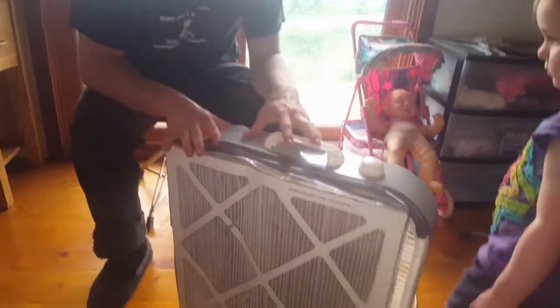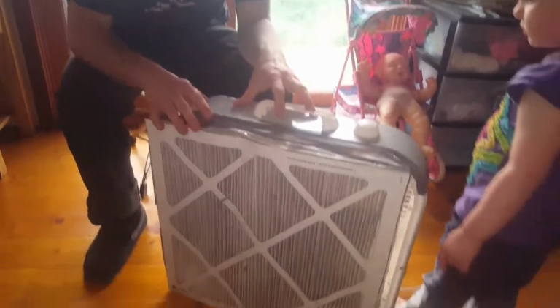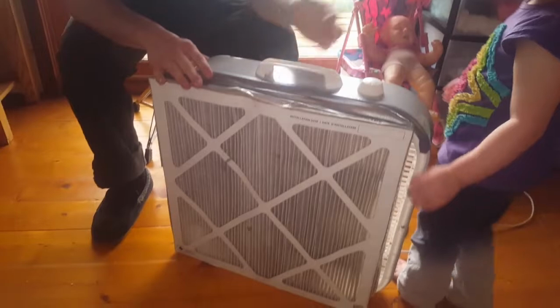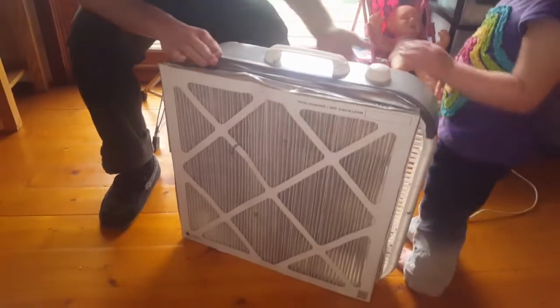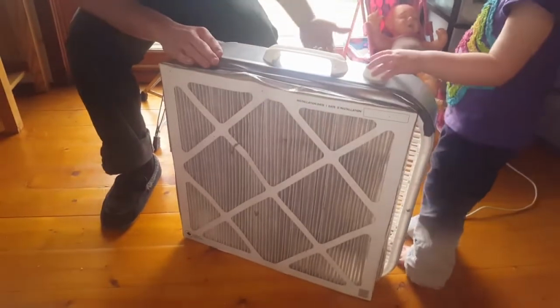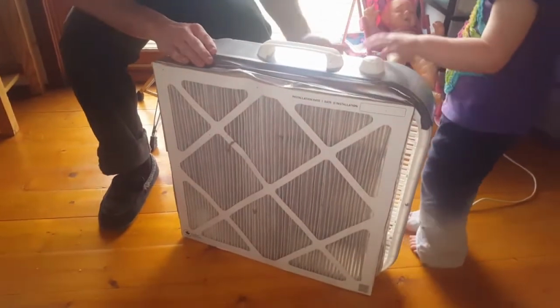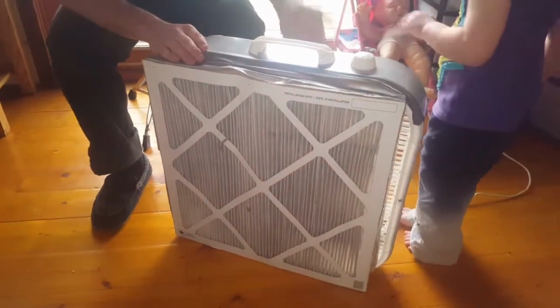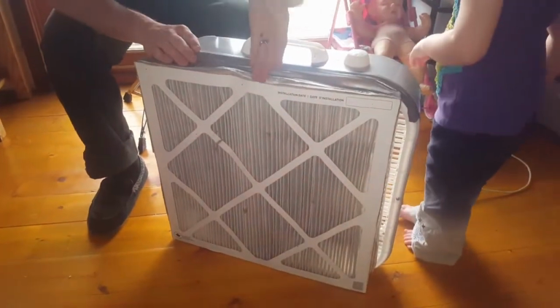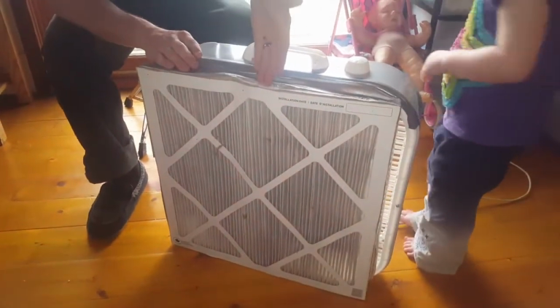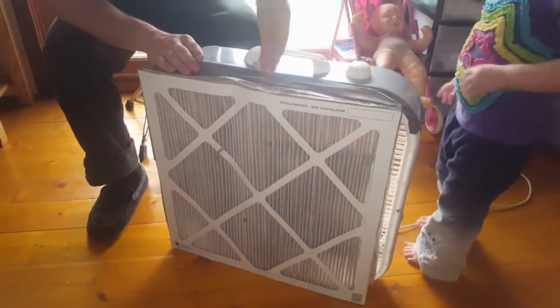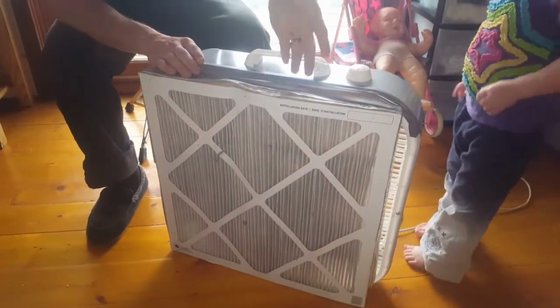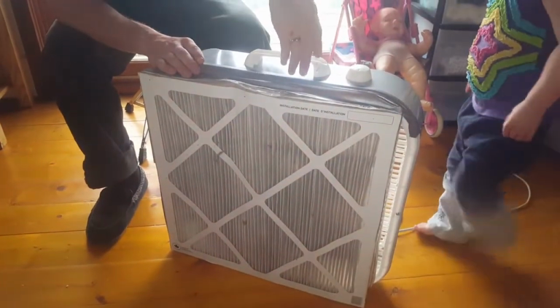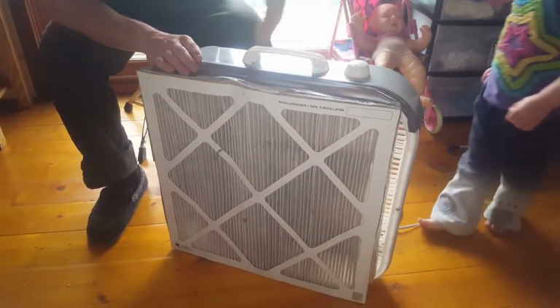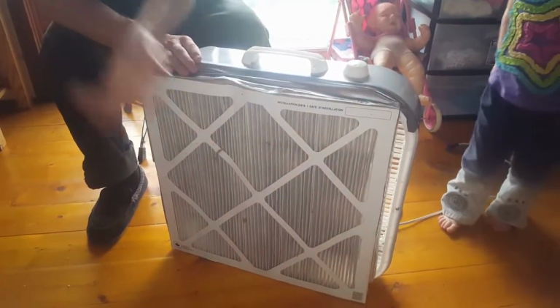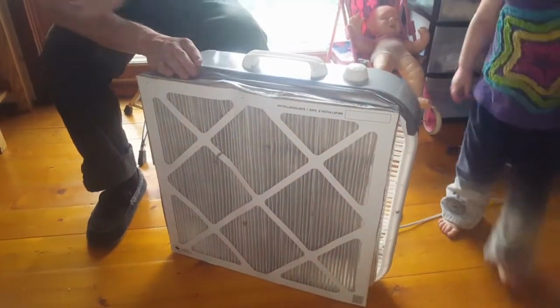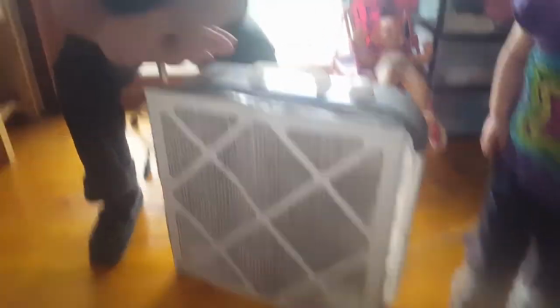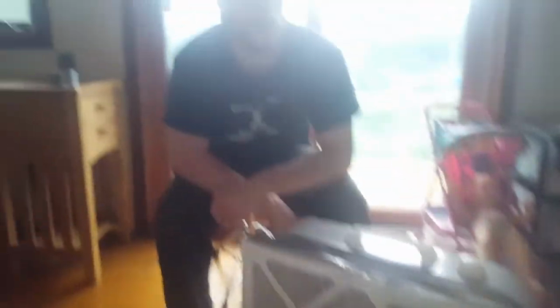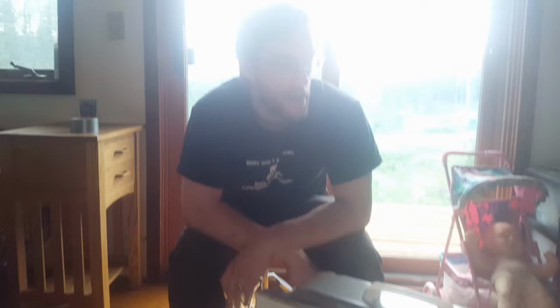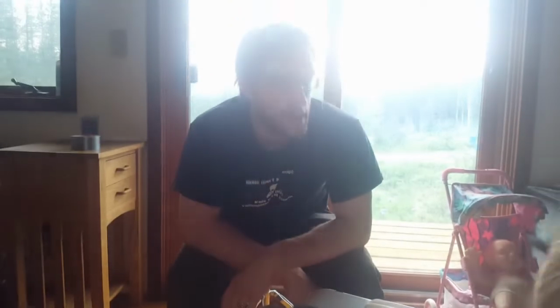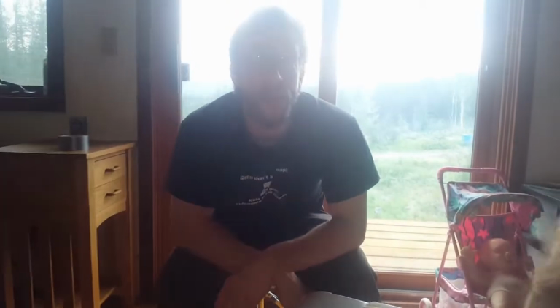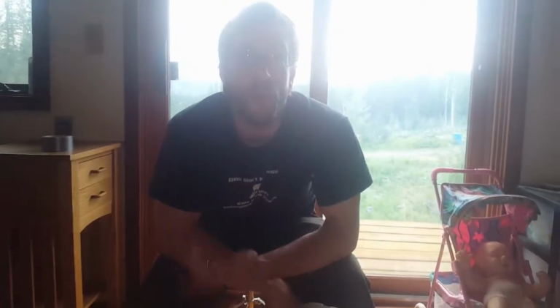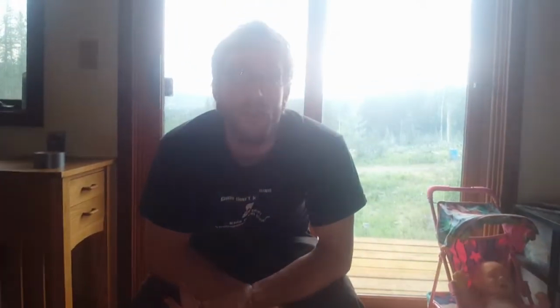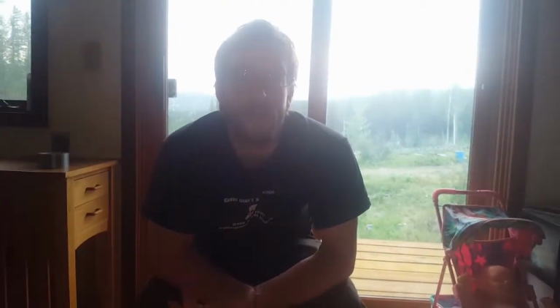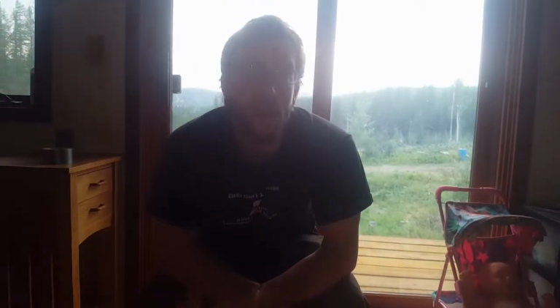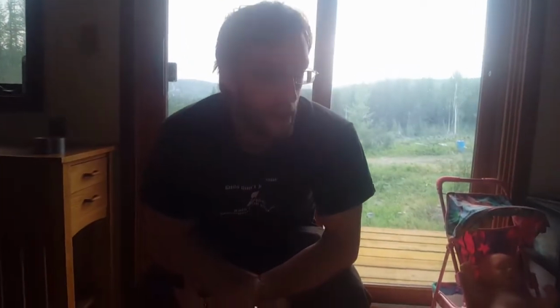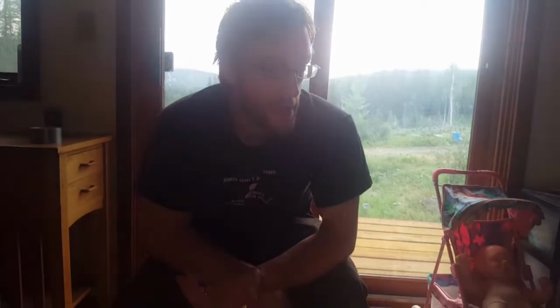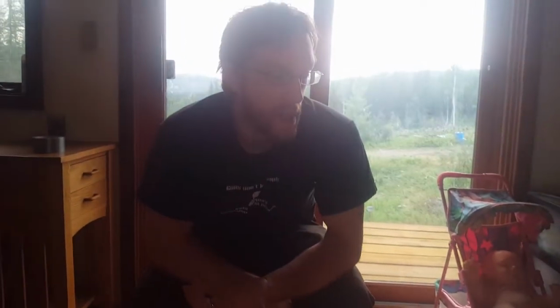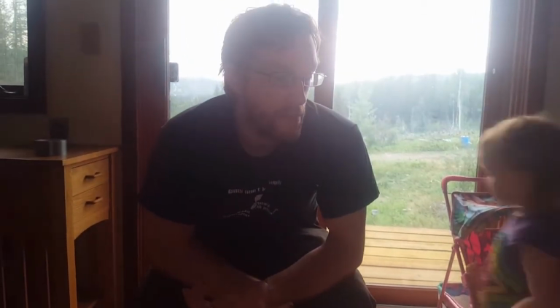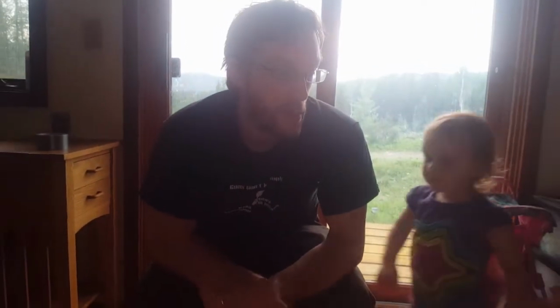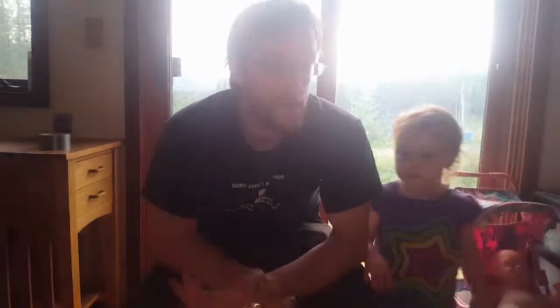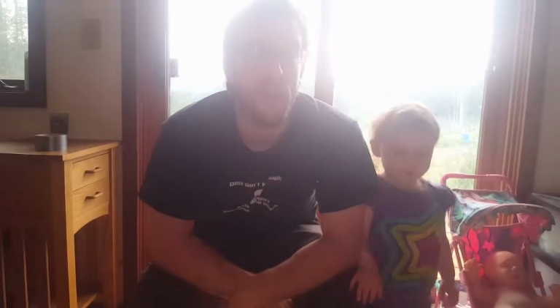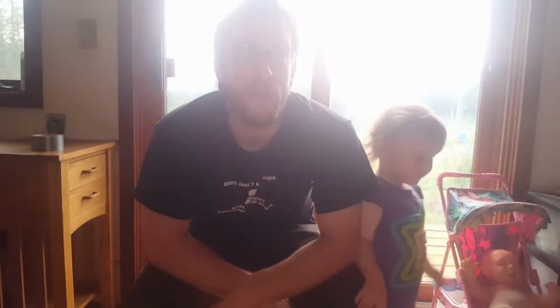That's going to pull your smoky air through, filter it for the most part, and then bring clean air into your house. As long as you keep the doors and the windows shut, that's going to keep the majority of the smoke under control.